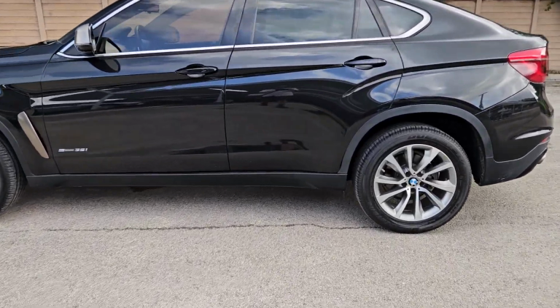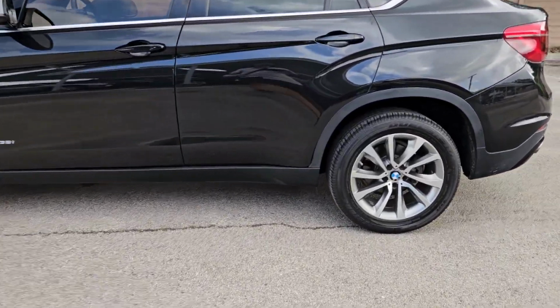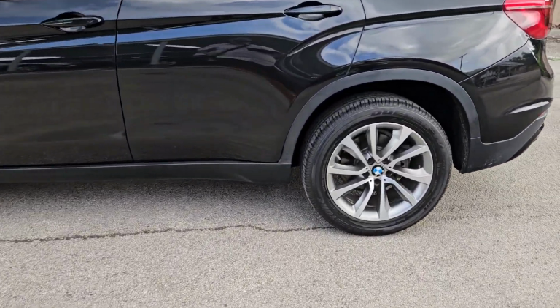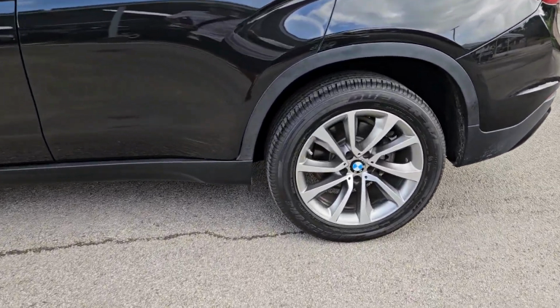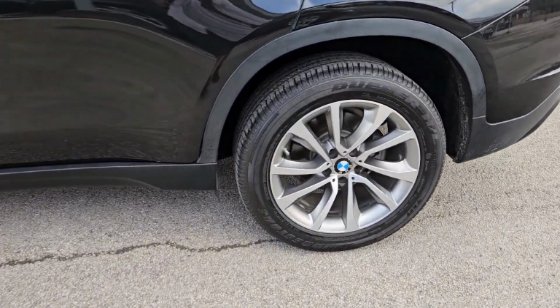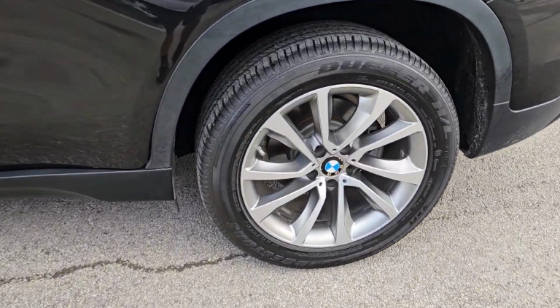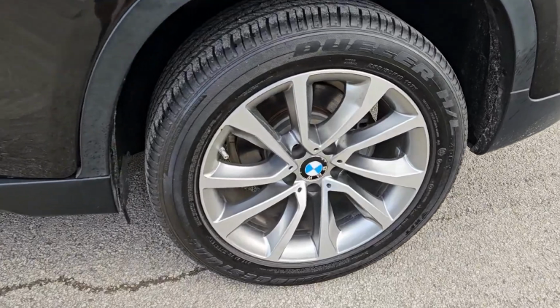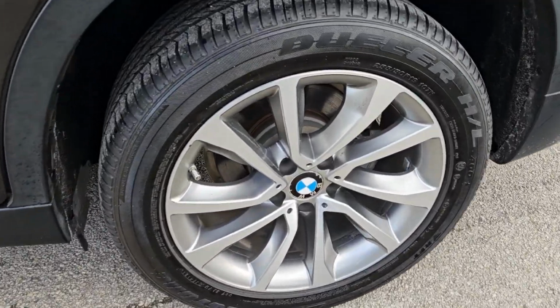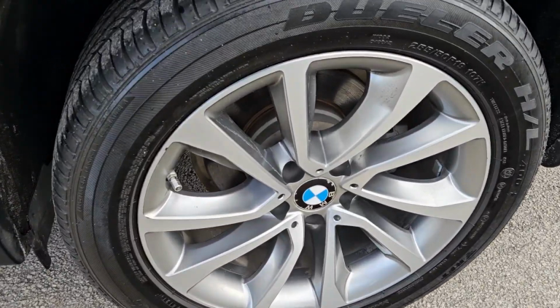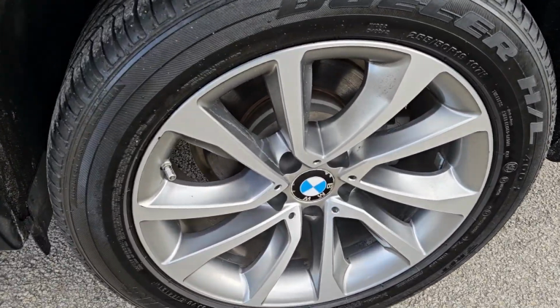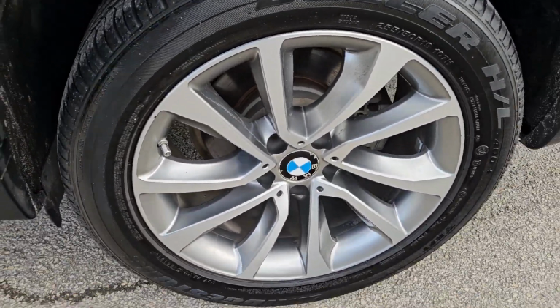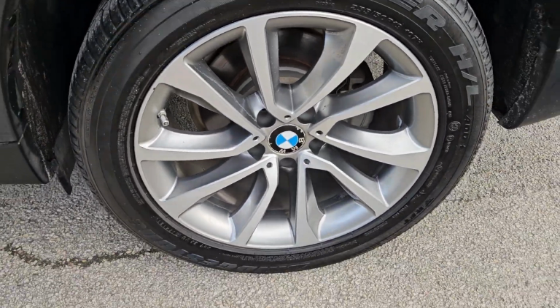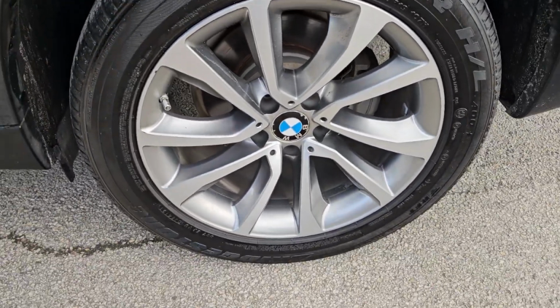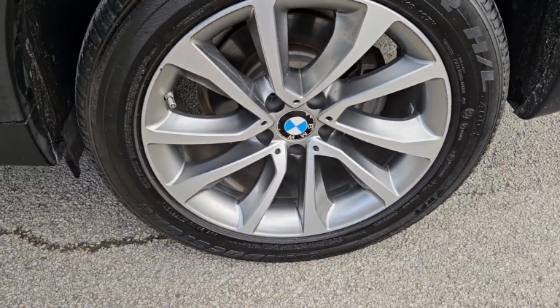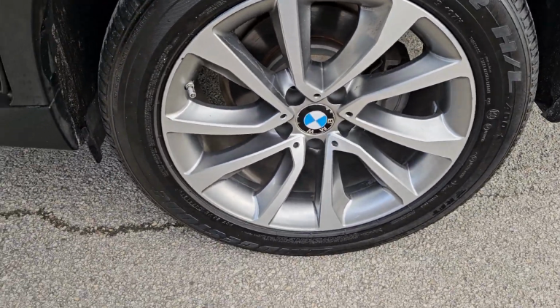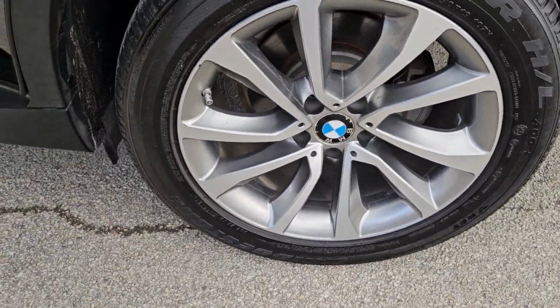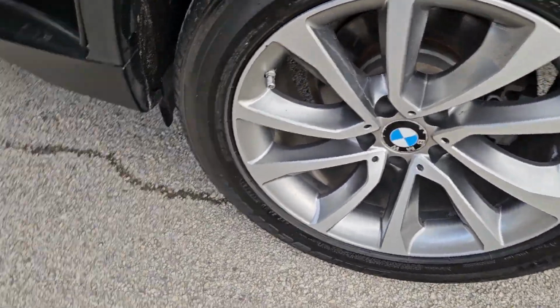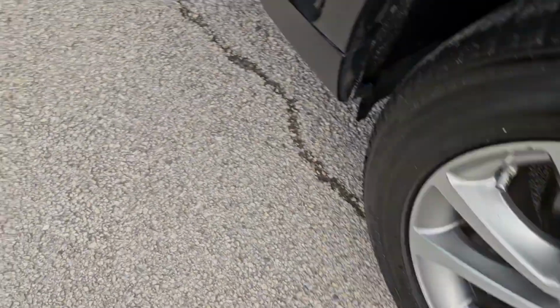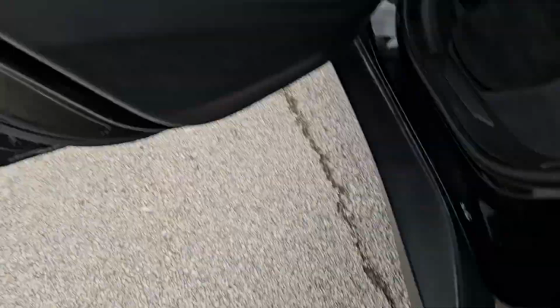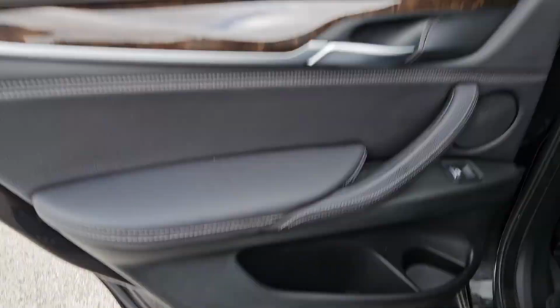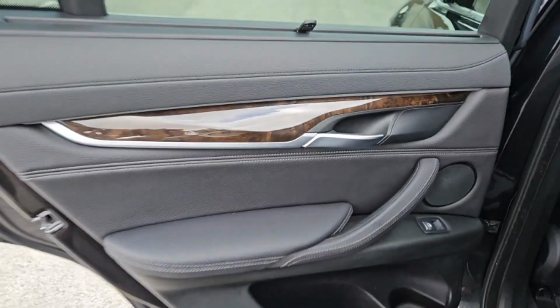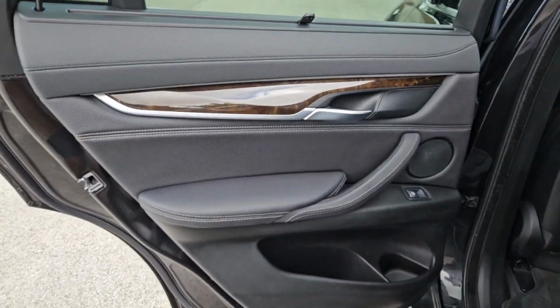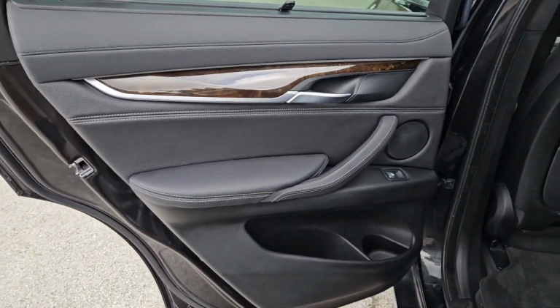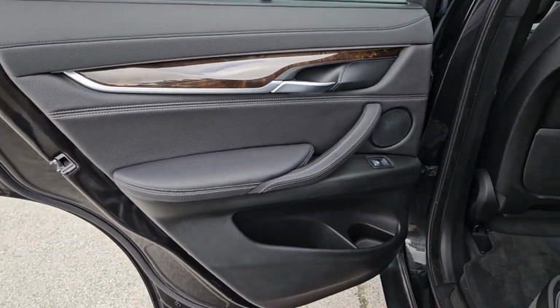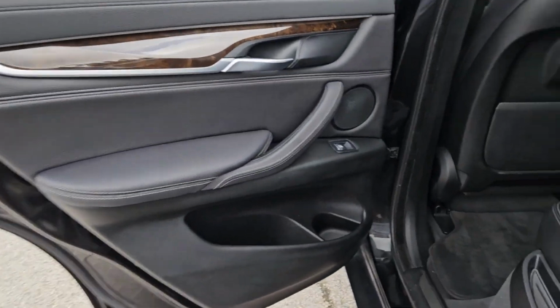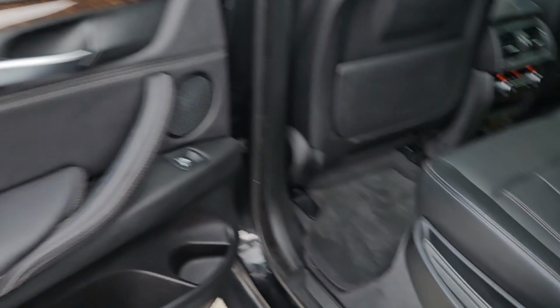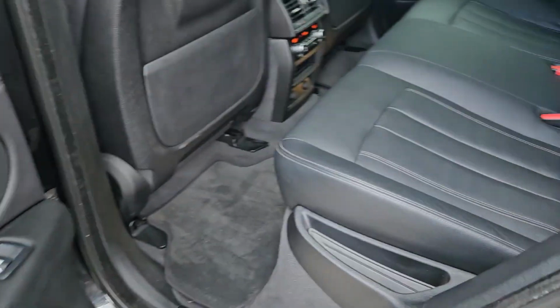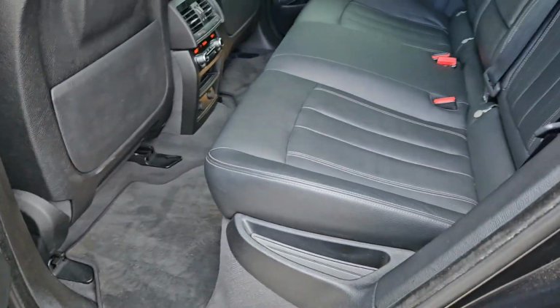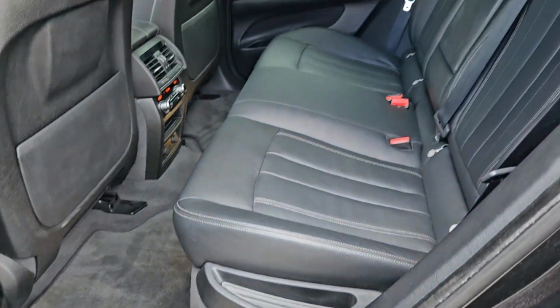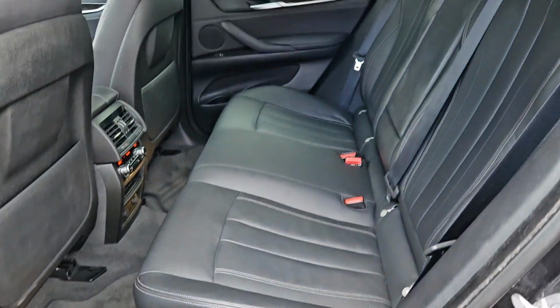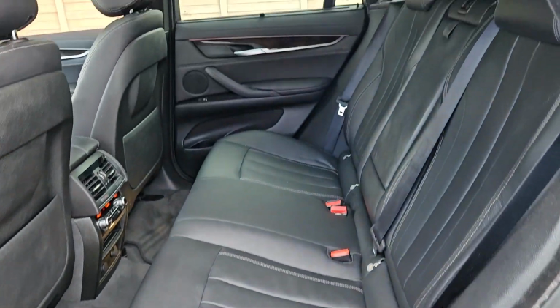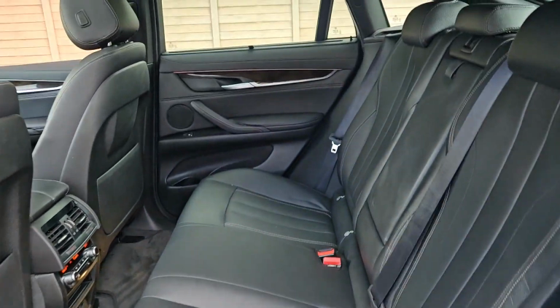Loaded with the technology you need to stay connected and engineered to perform, the X6 defies convention. These are just some of the great options this vehicle comes with.